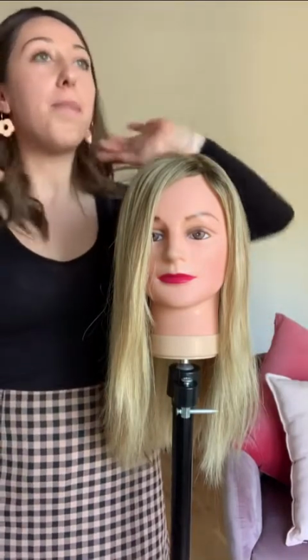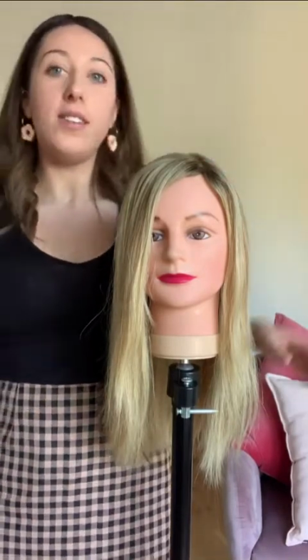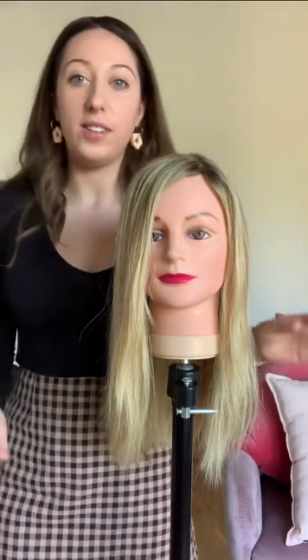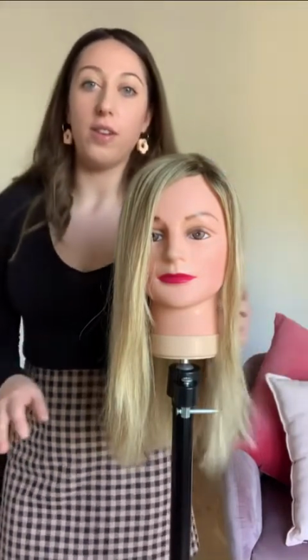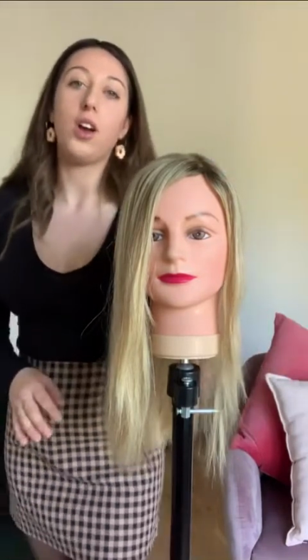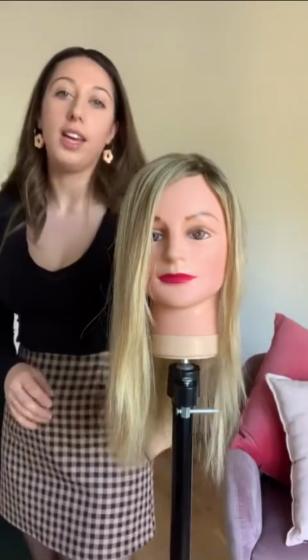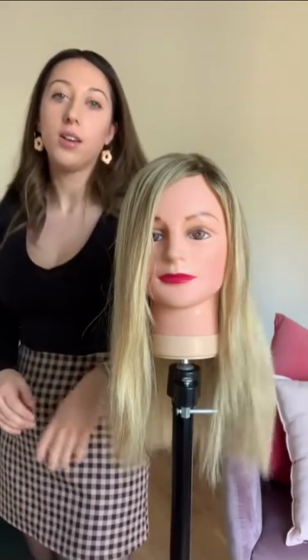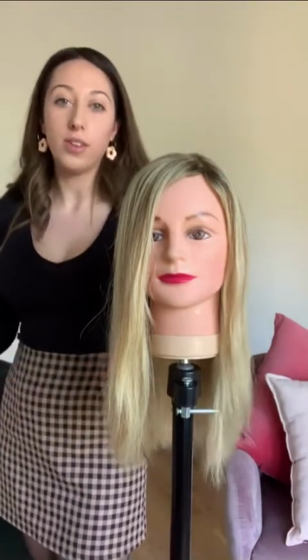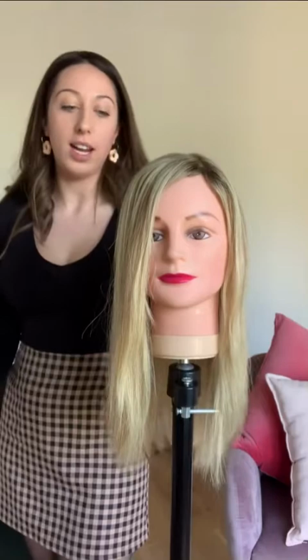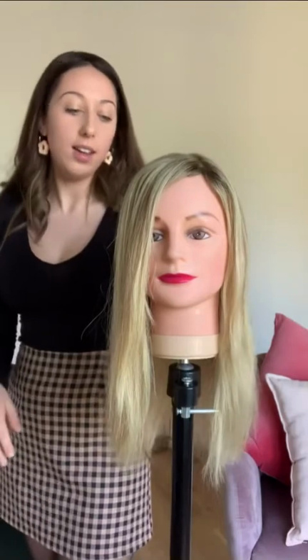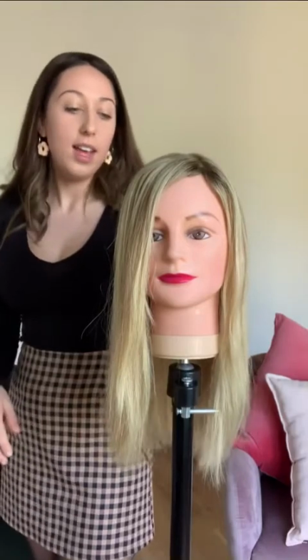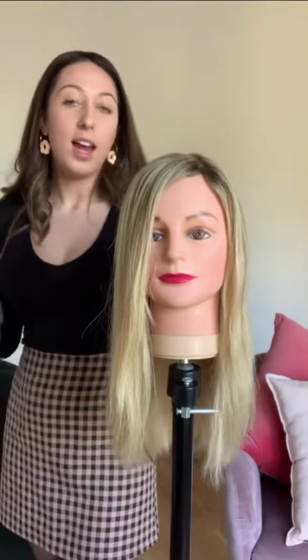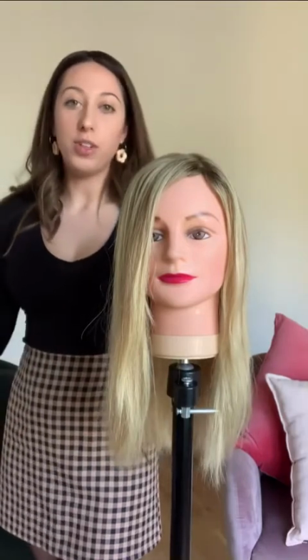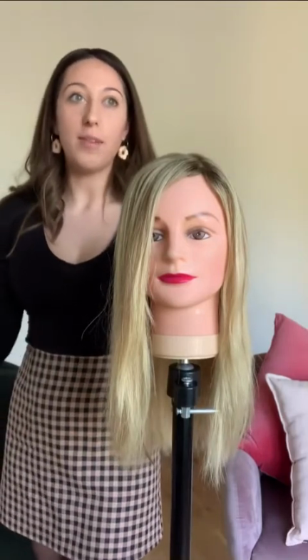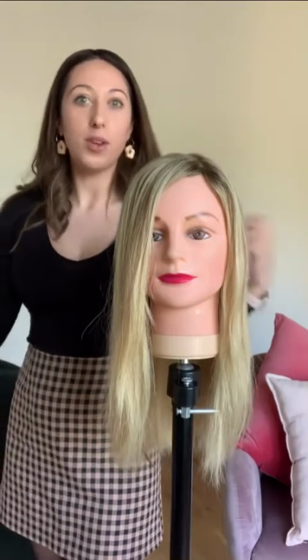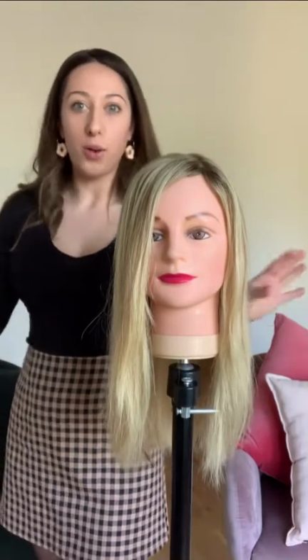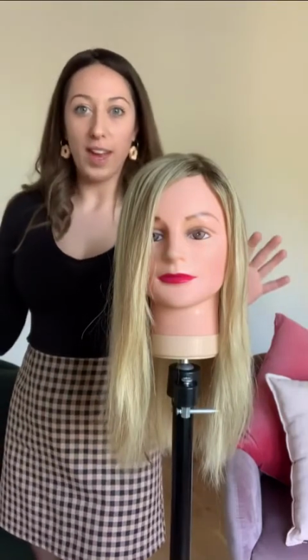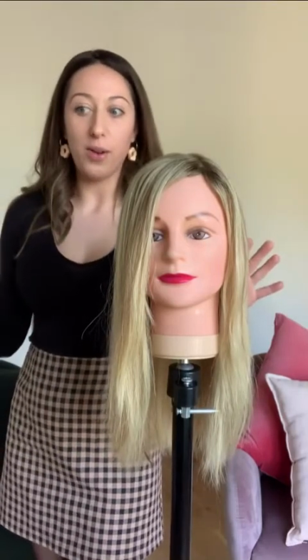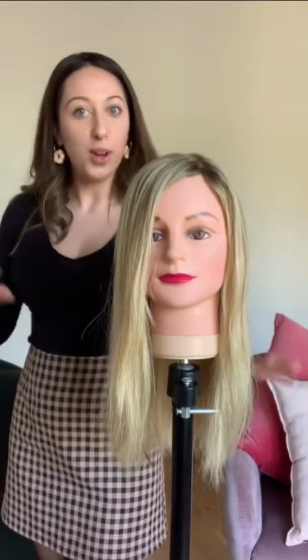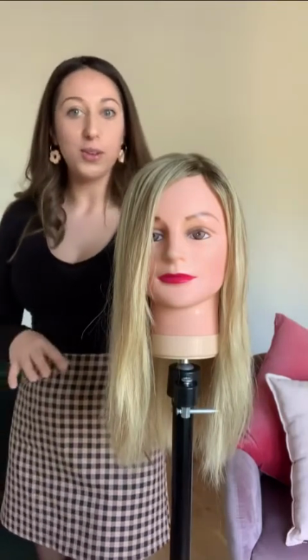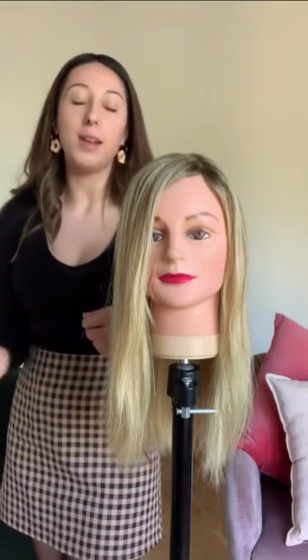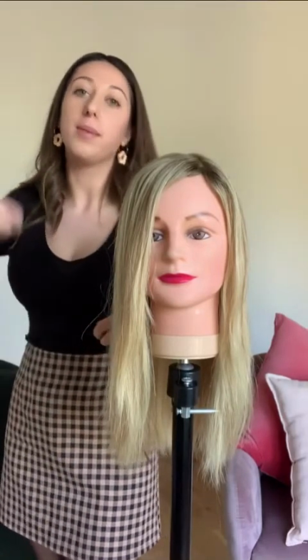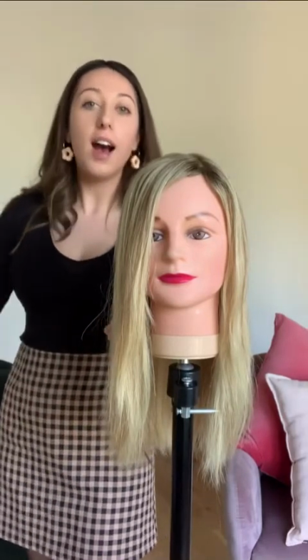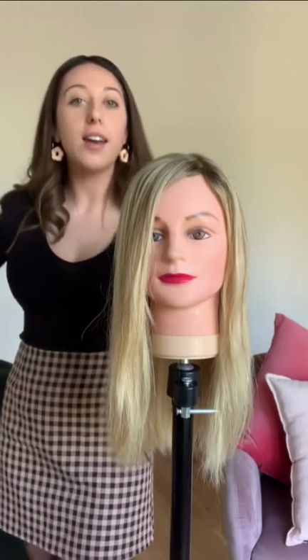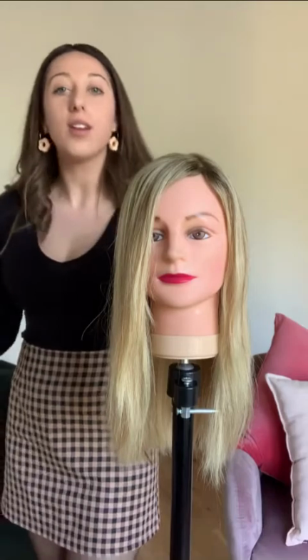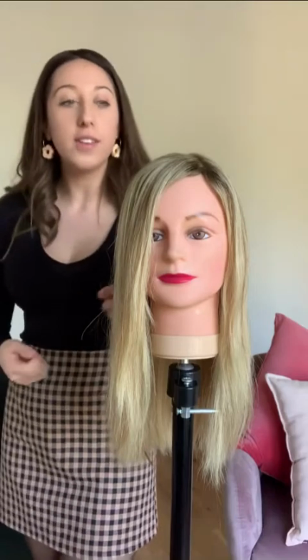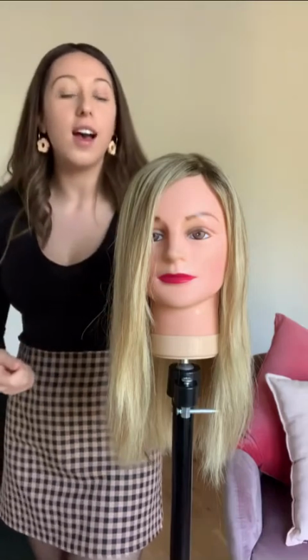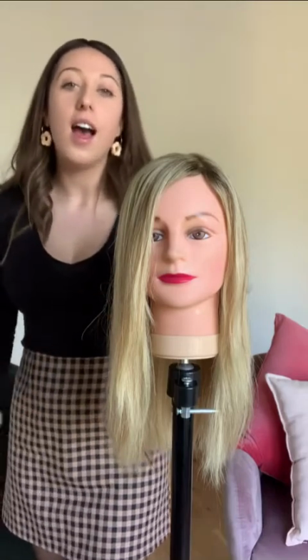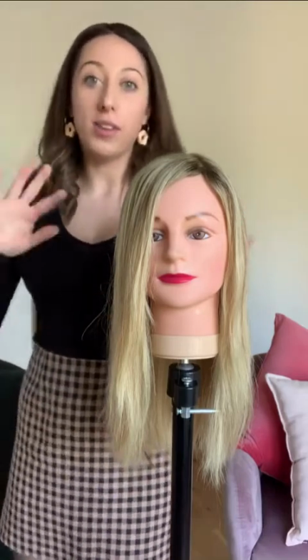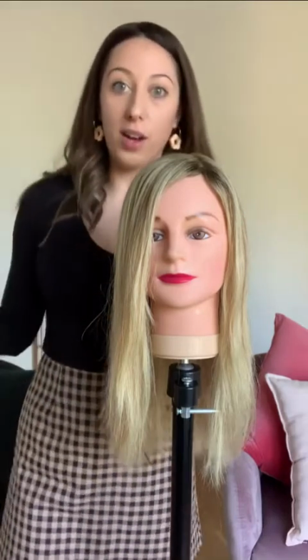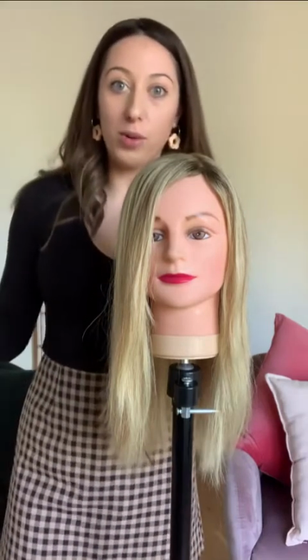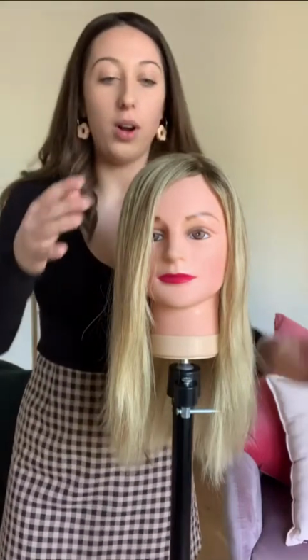The benefits of curling with a straightener: it helps you to have a bit more control over how your curls look, so you can make them a bit tighter, a bit looser — you just have a lot more control.